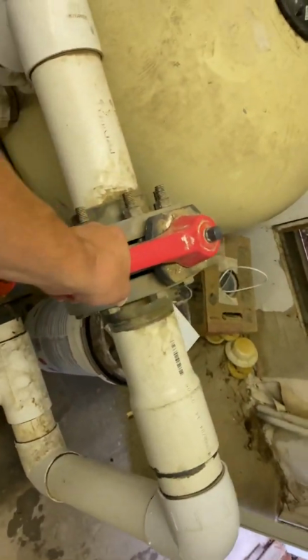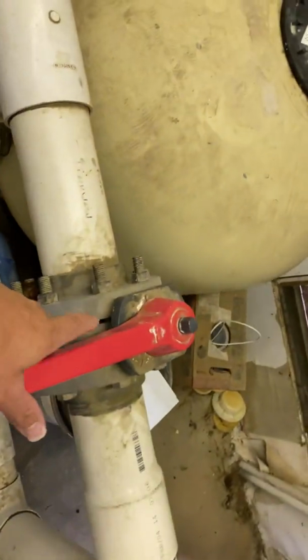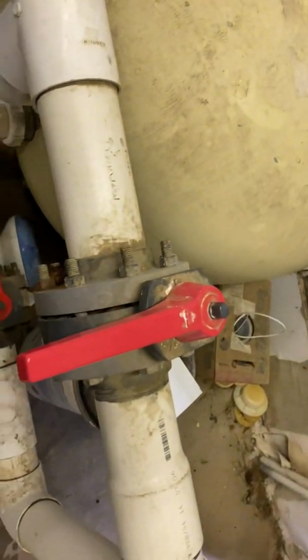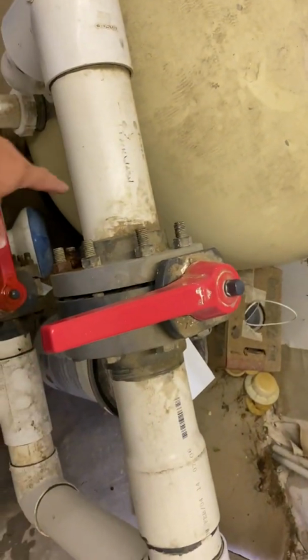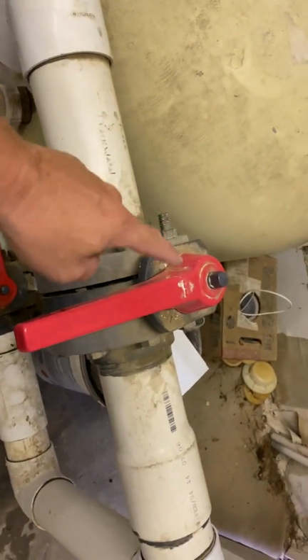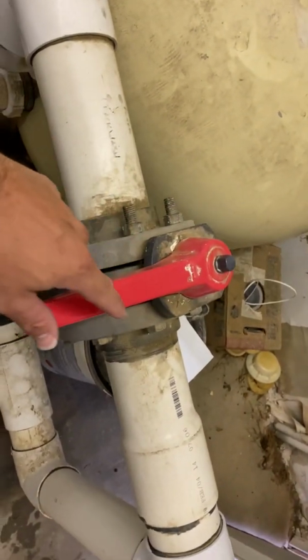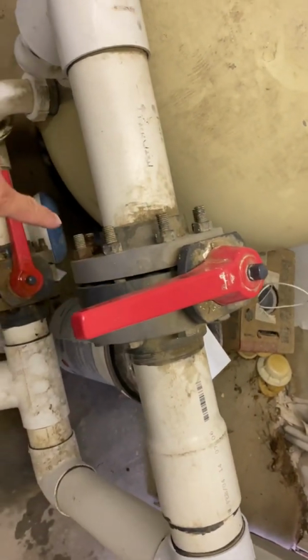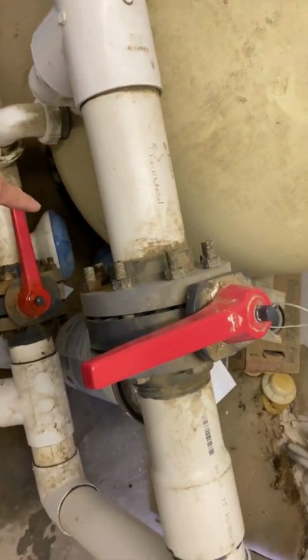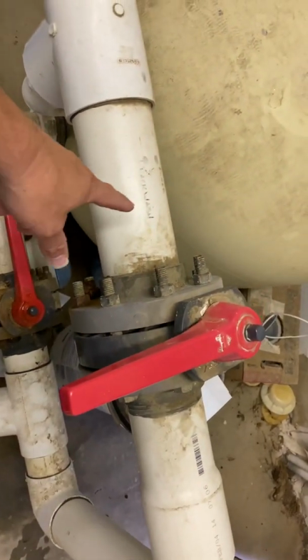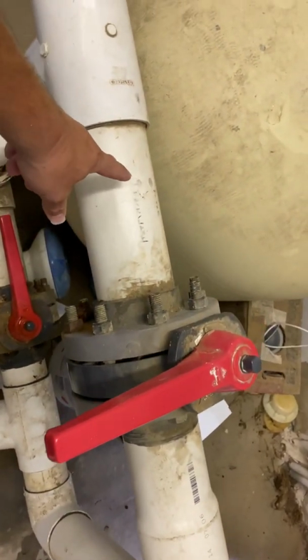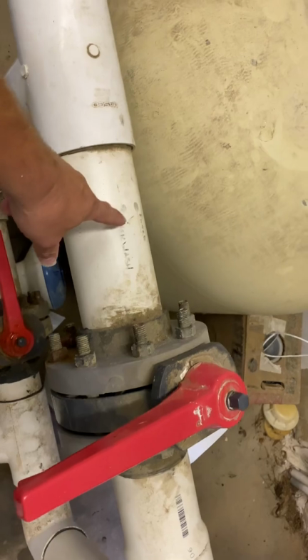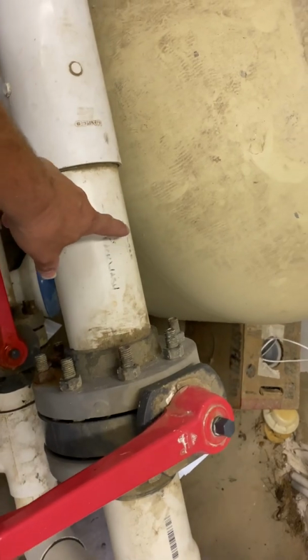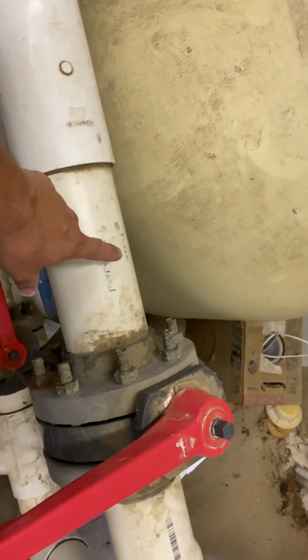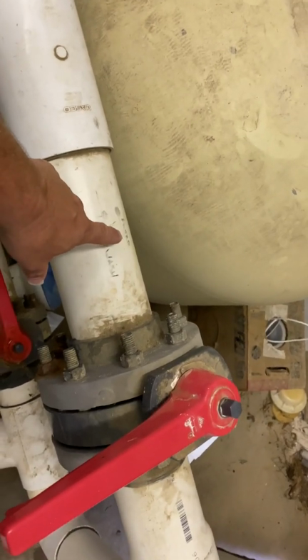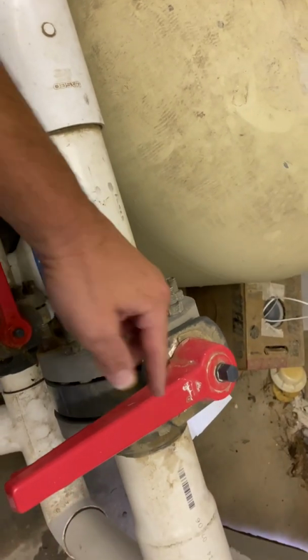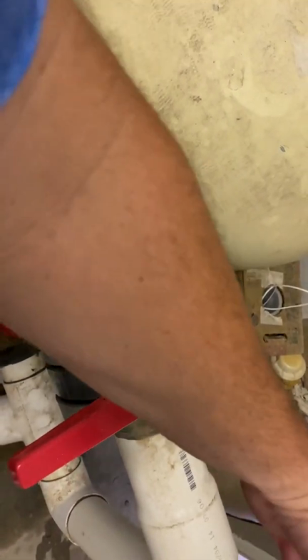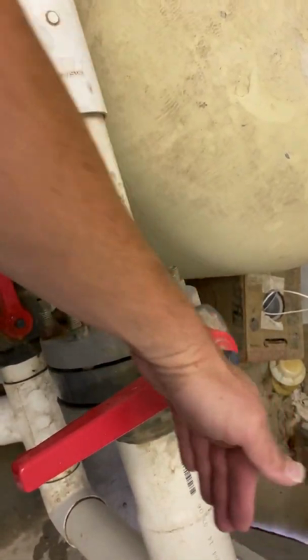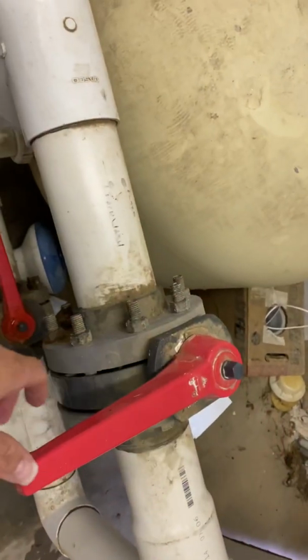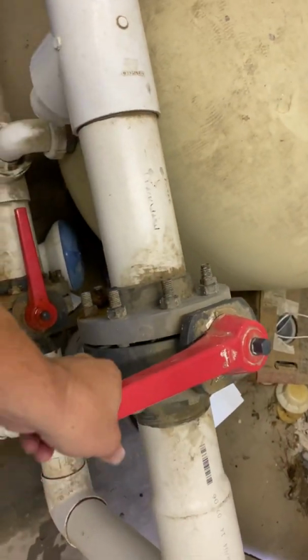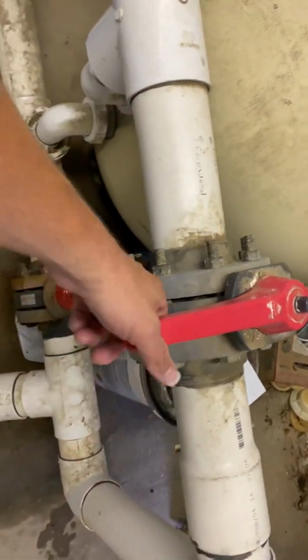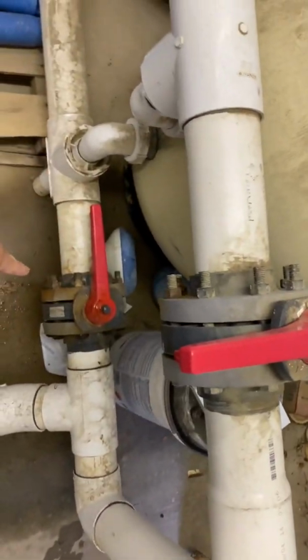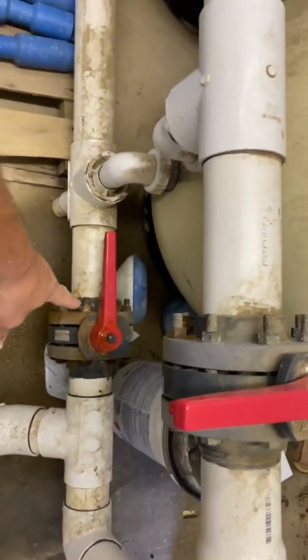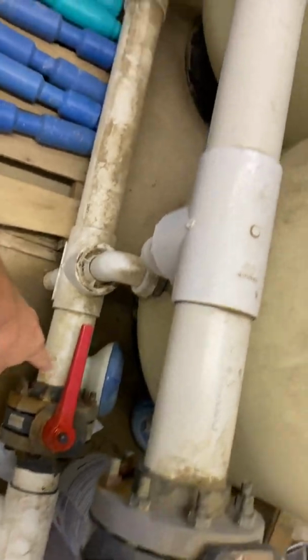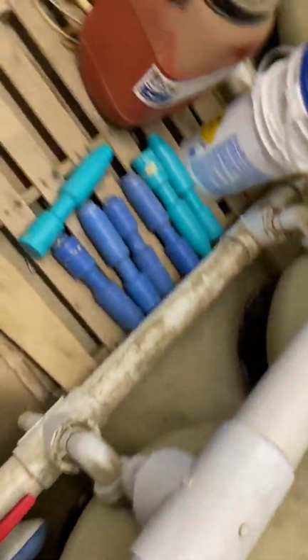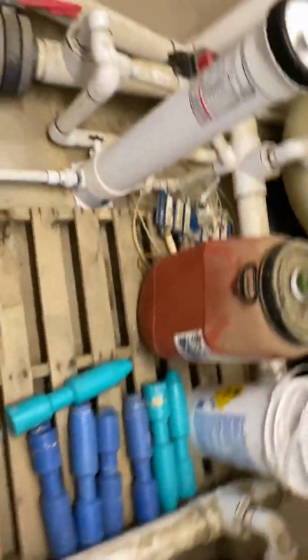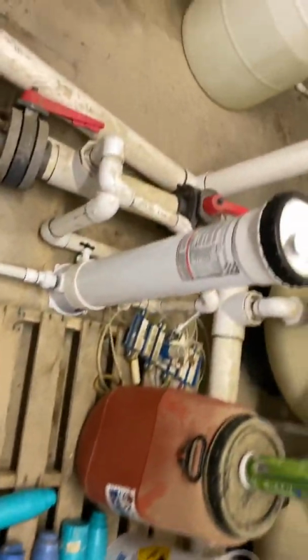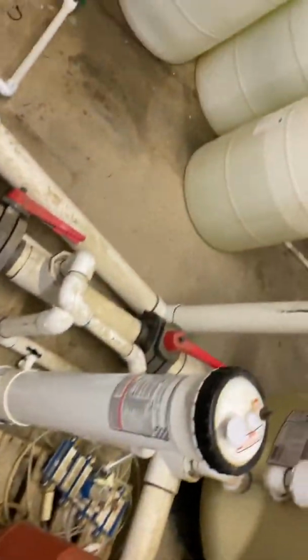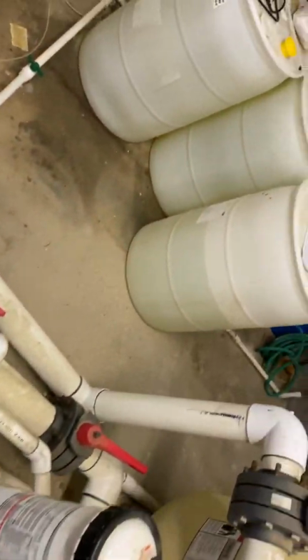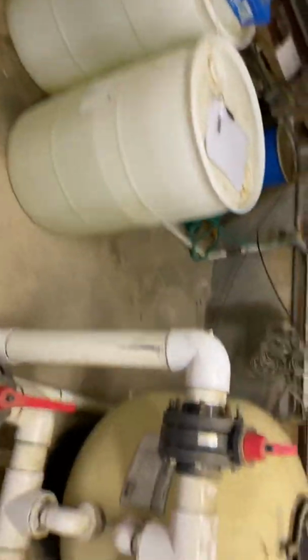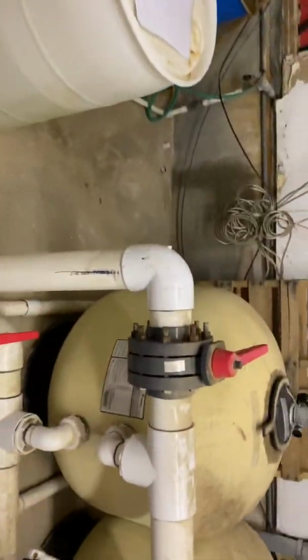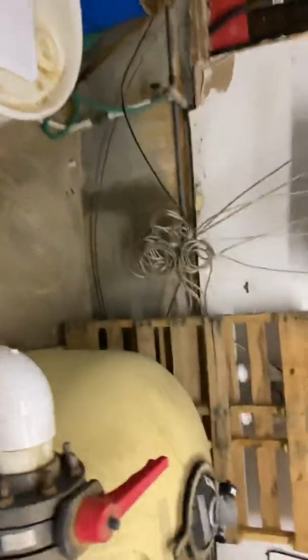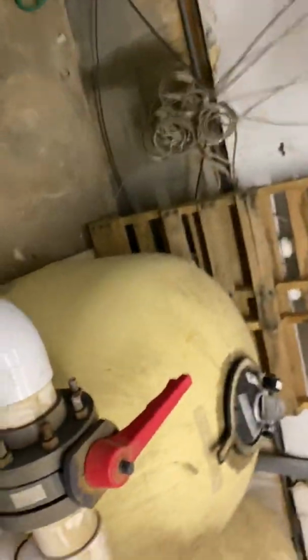Then you have to rotate the valves. It's in filter, shooting out like that. Turn it like that, turn this one here. Then come over here and turn these over here.